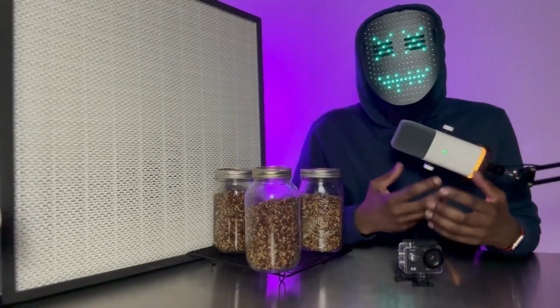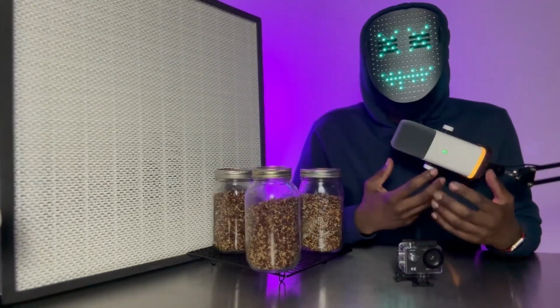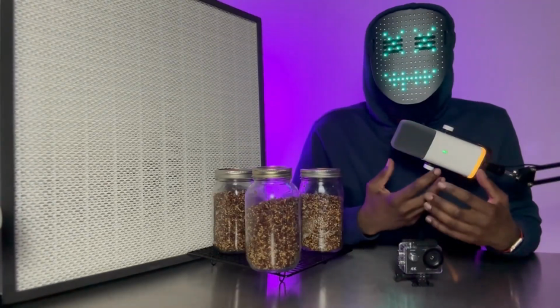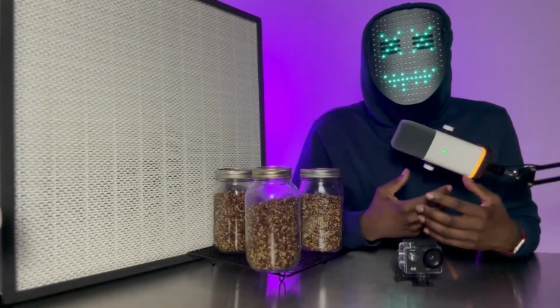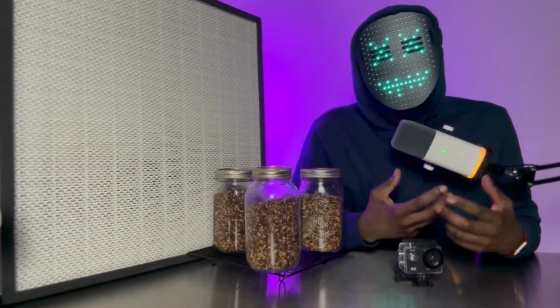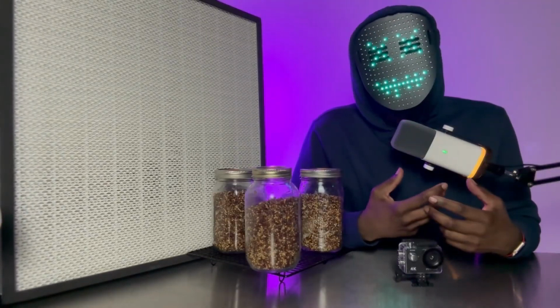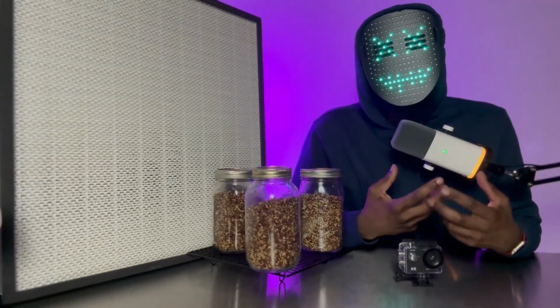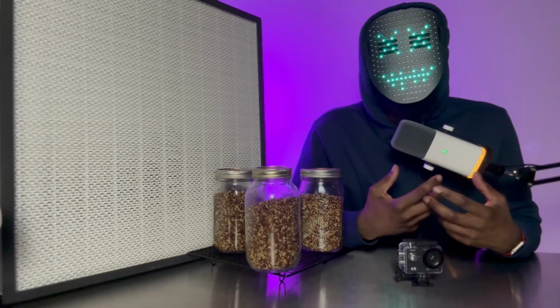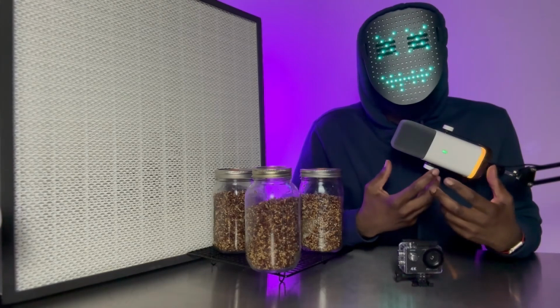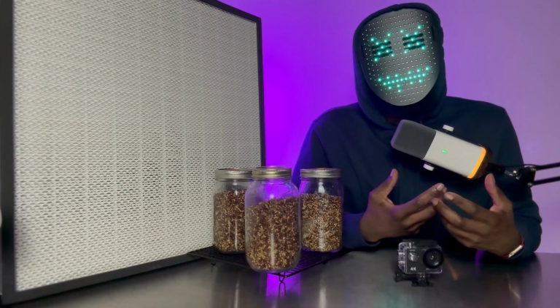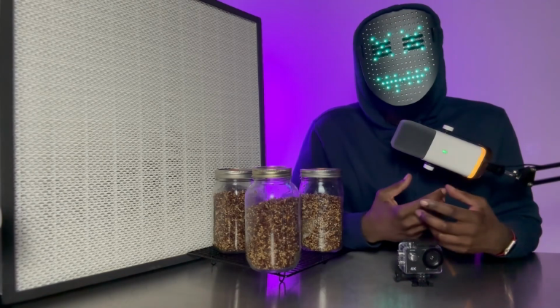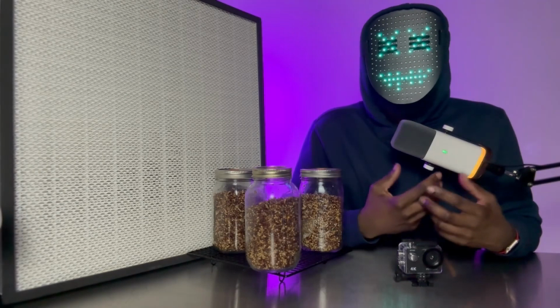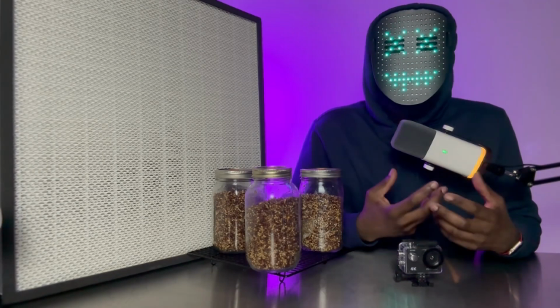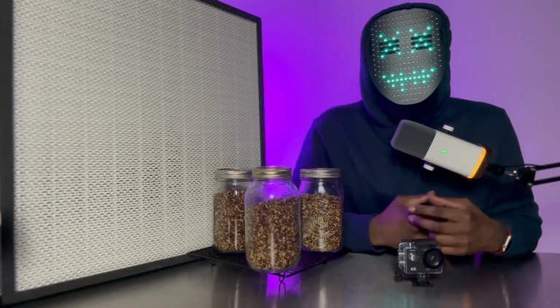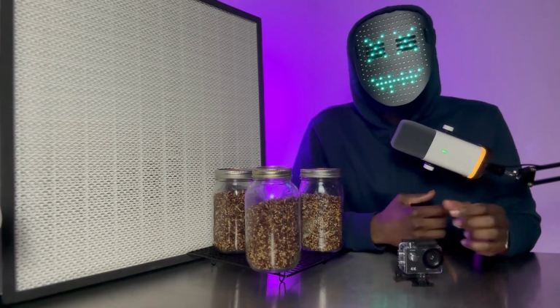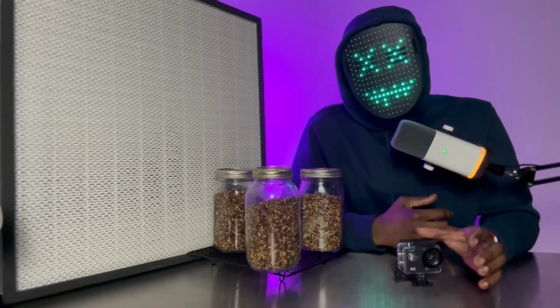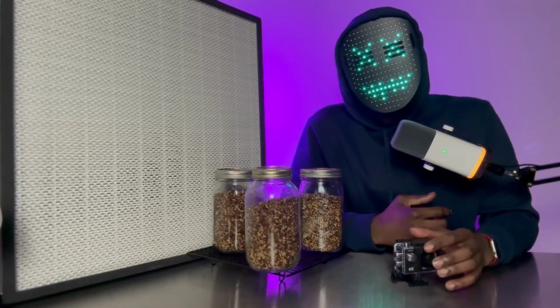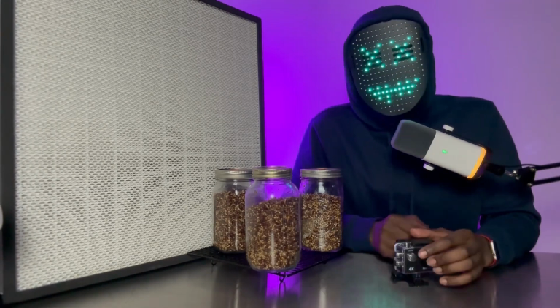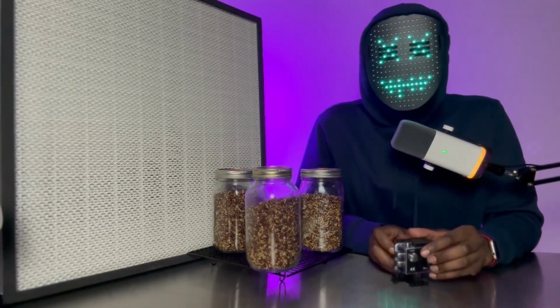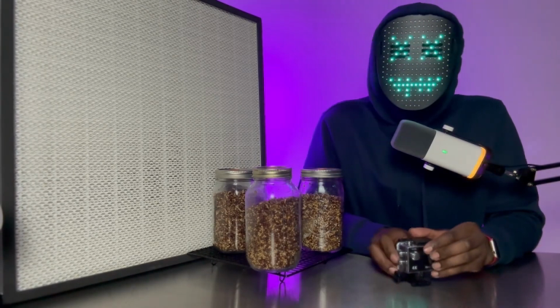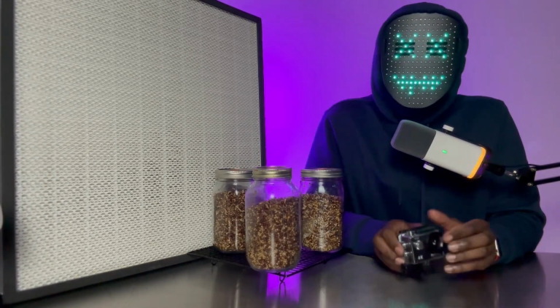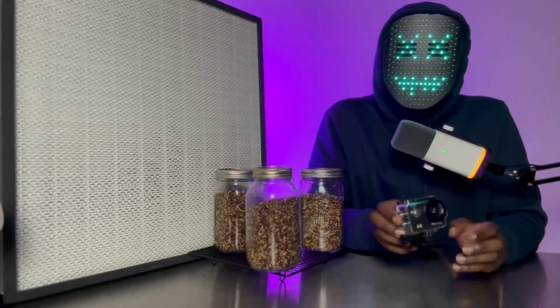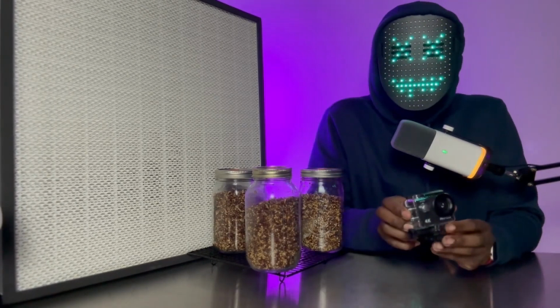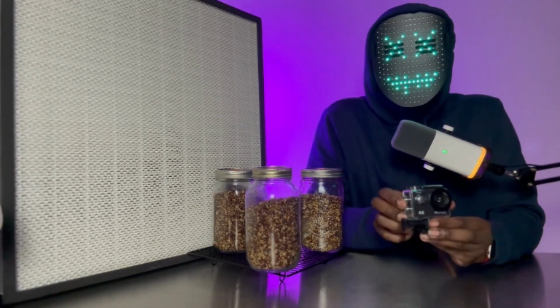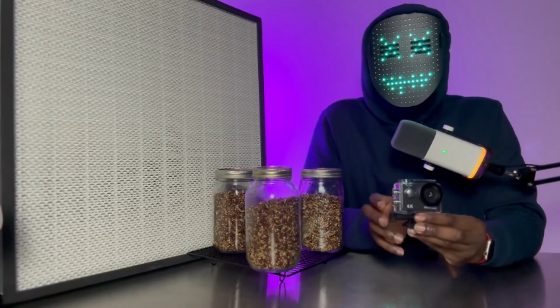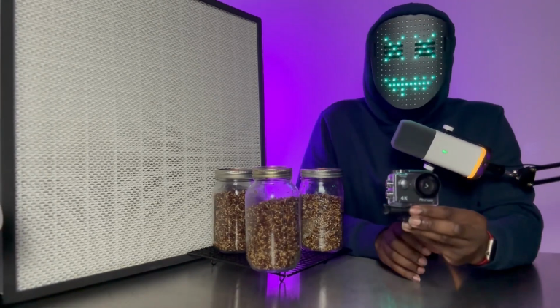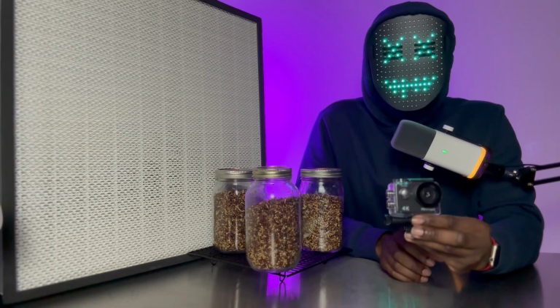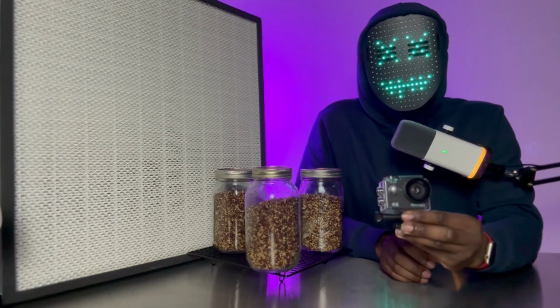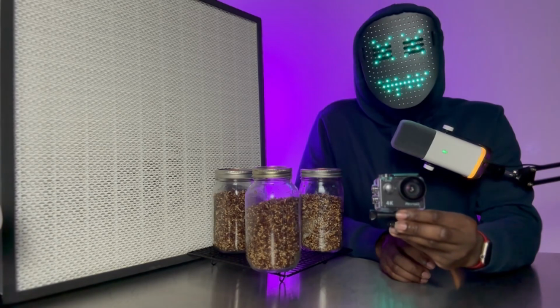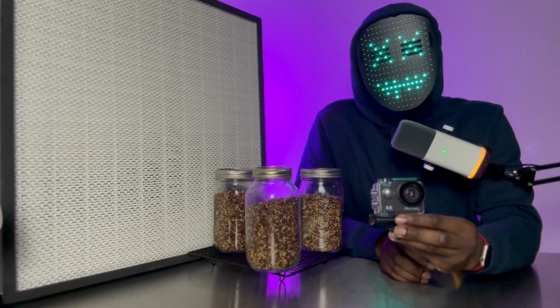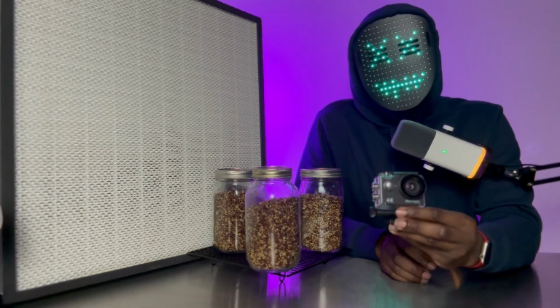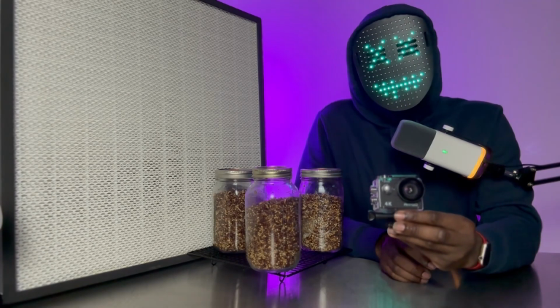Now that we have our jars all broken up, let's go ahead and put our time-lapse camera to use to capture the mycelium in action.